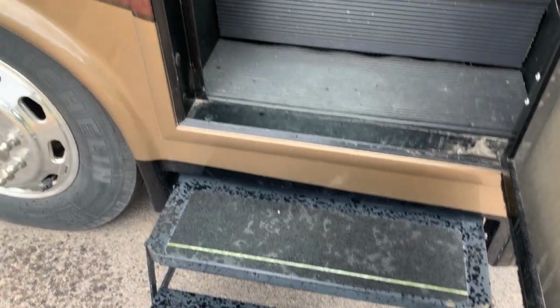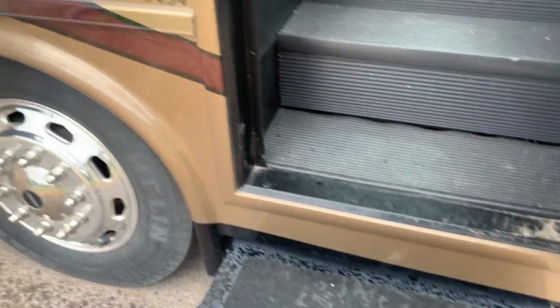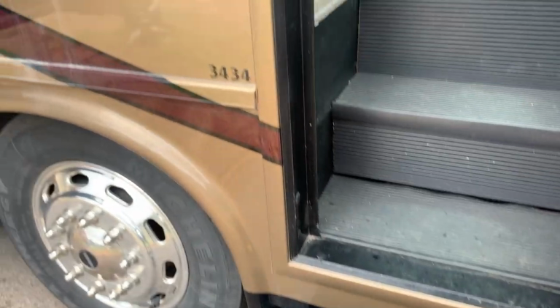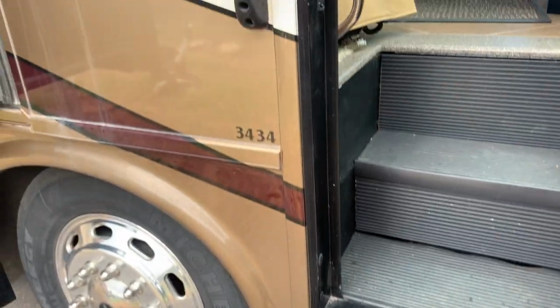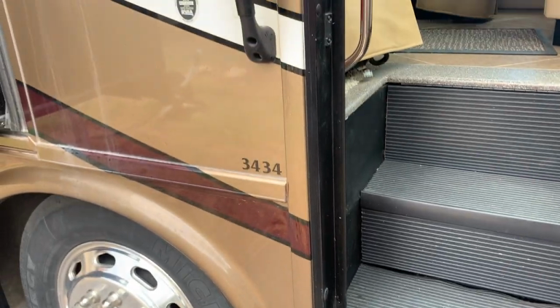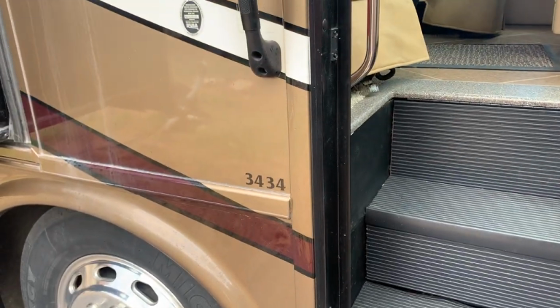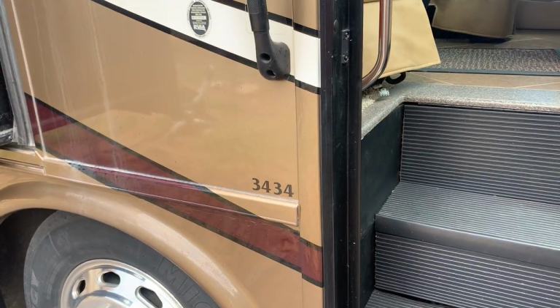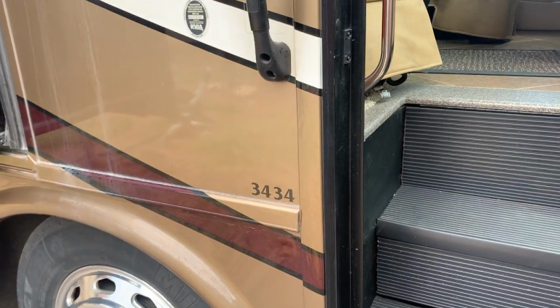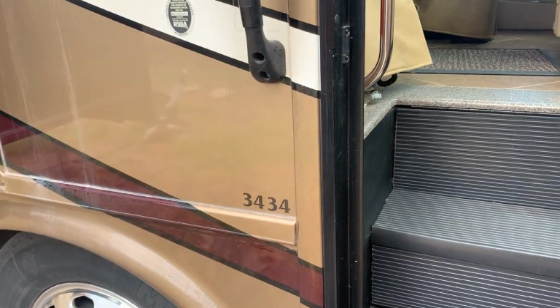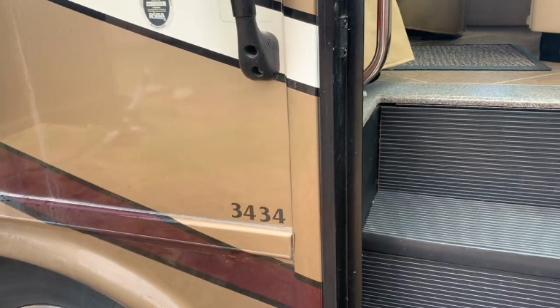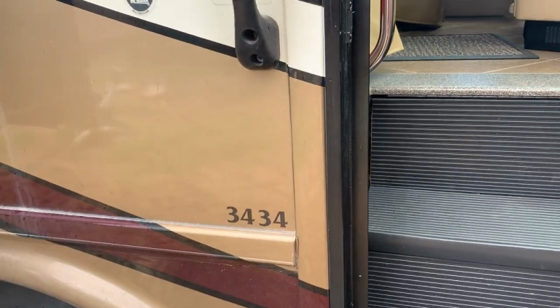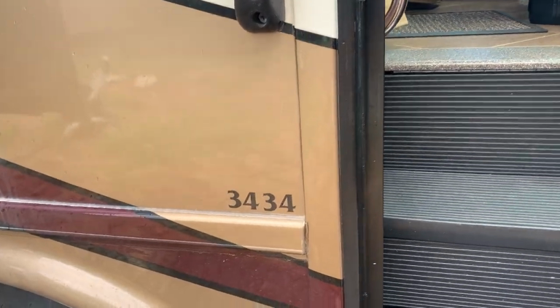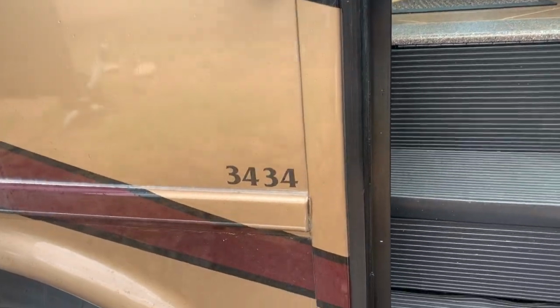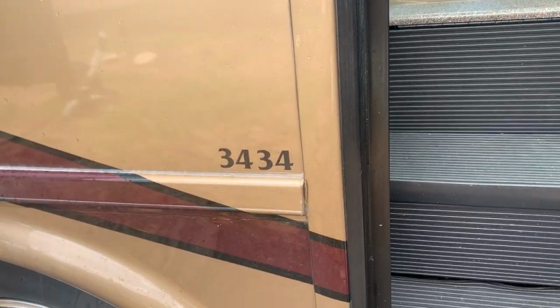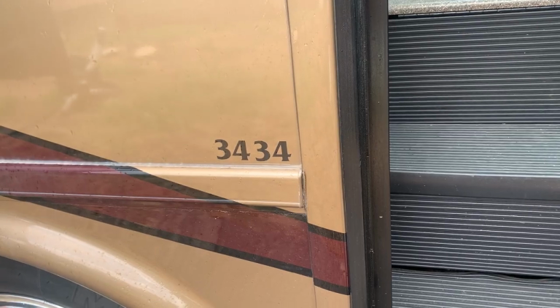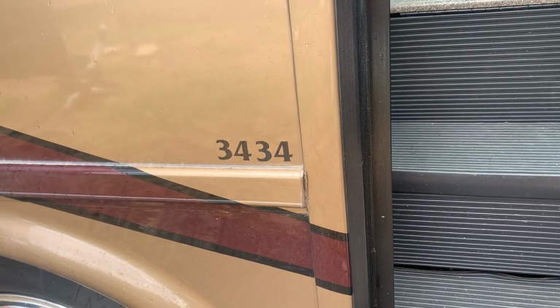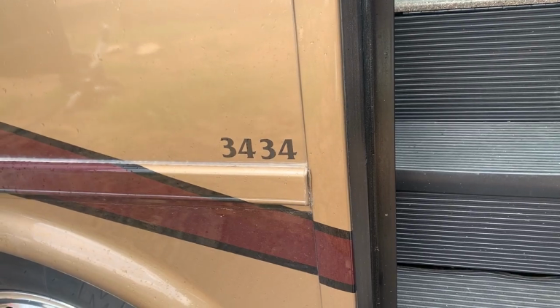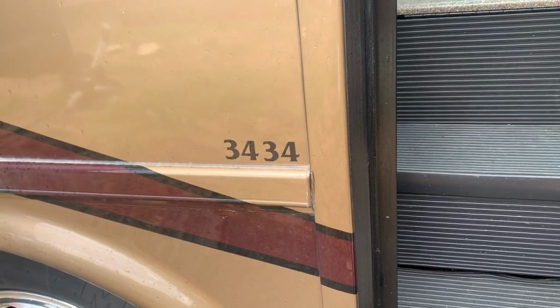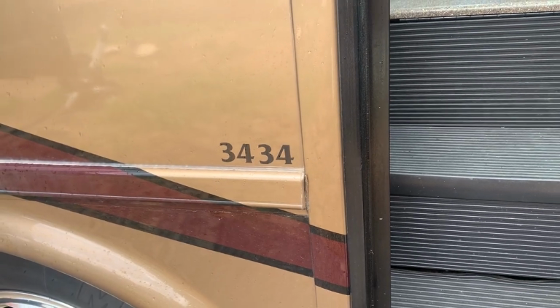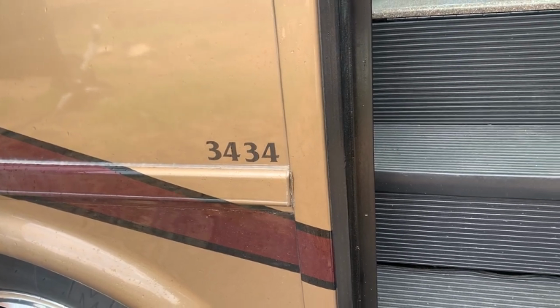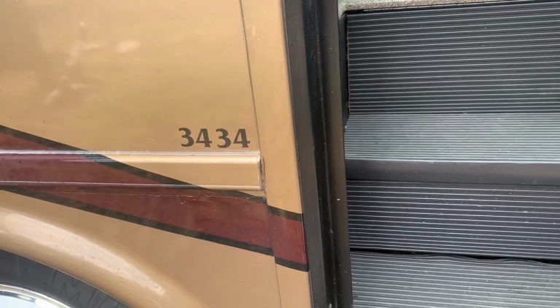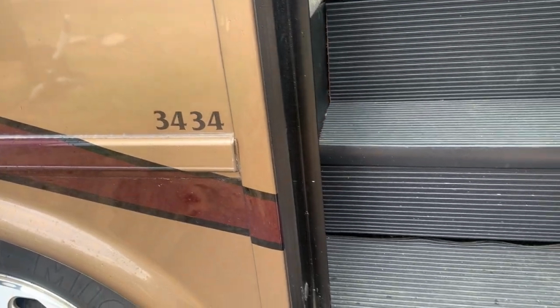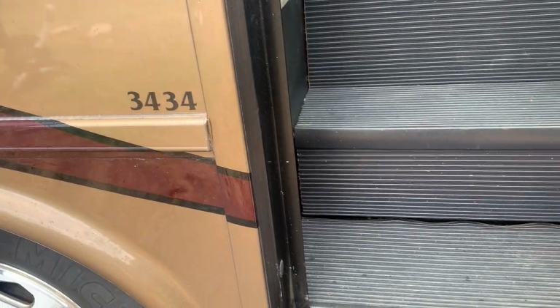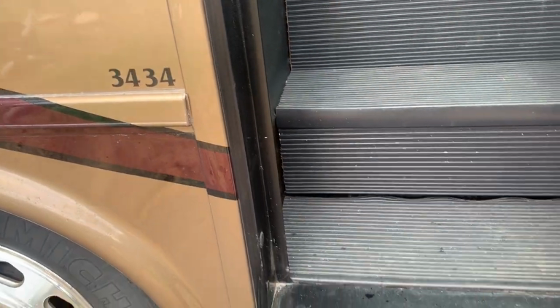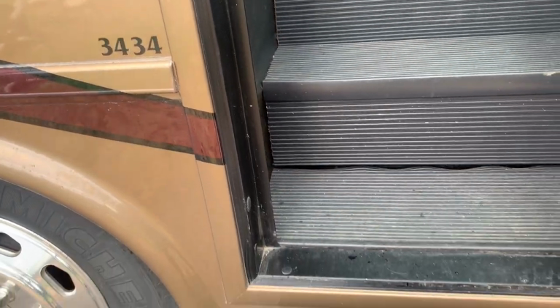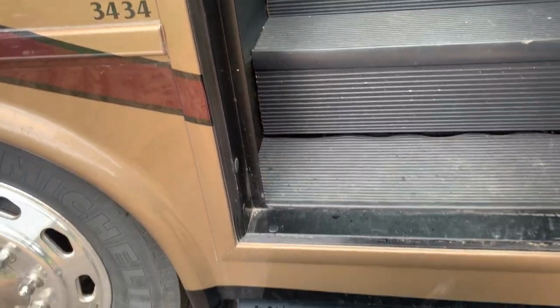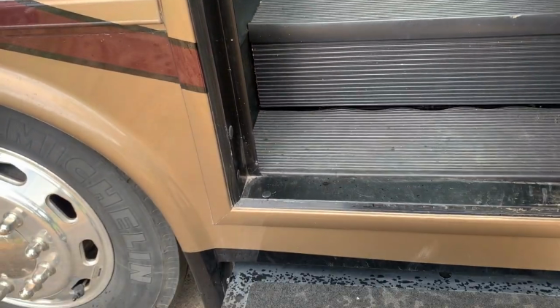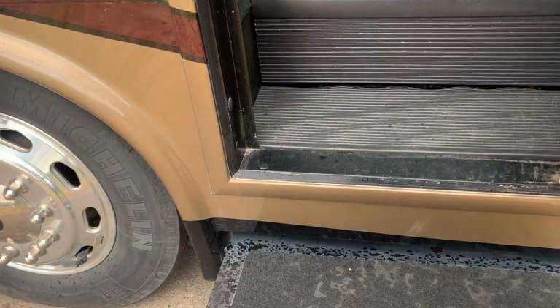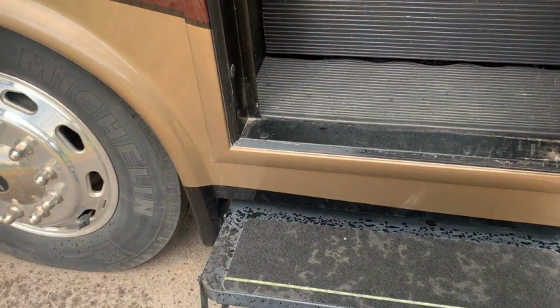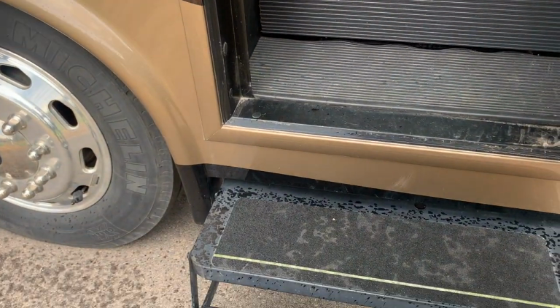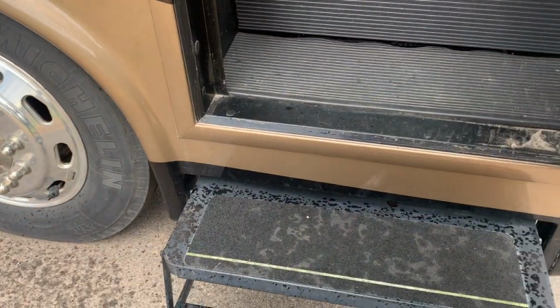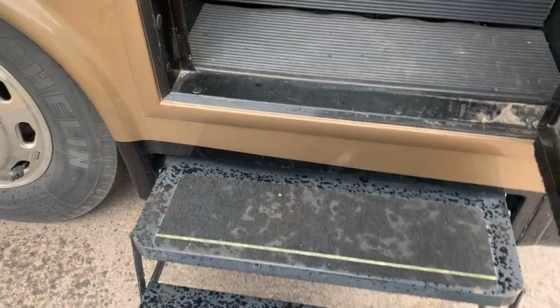I want to make a quick video of my Neumar Ventana 3434, 2013 model.